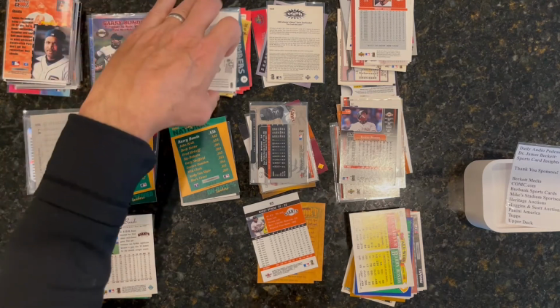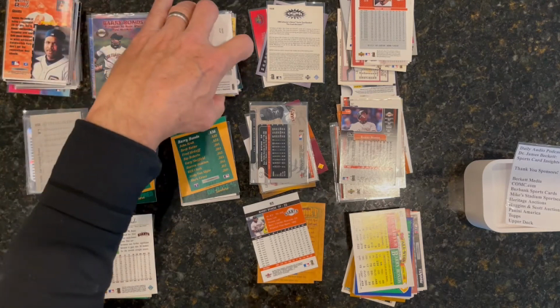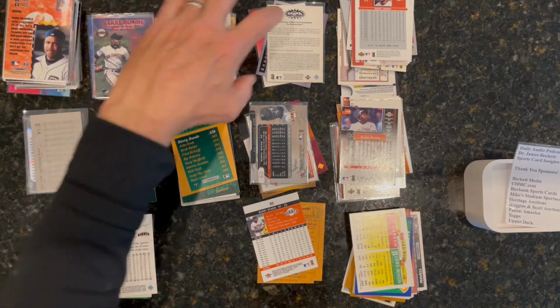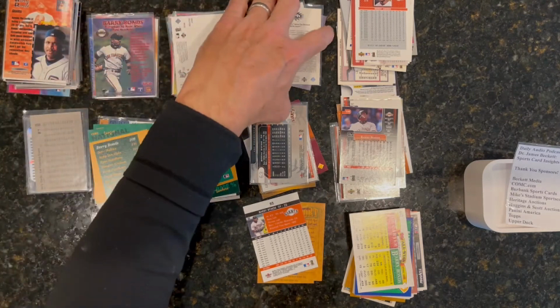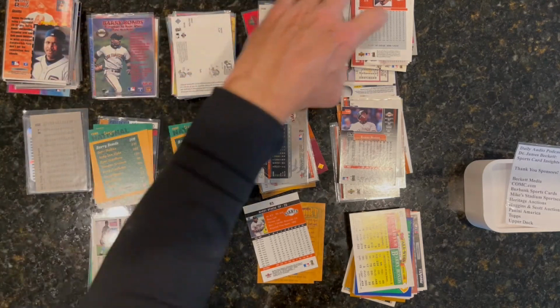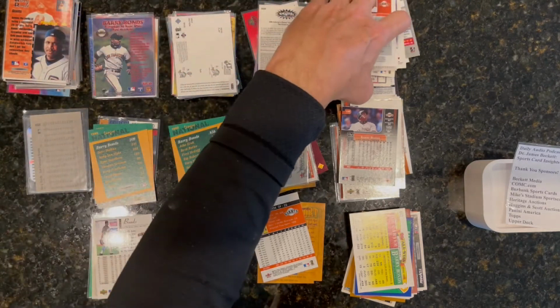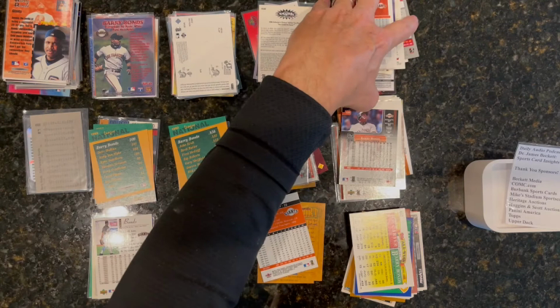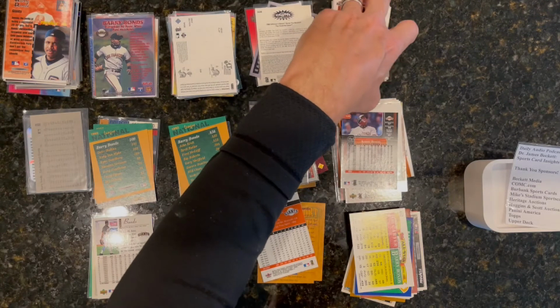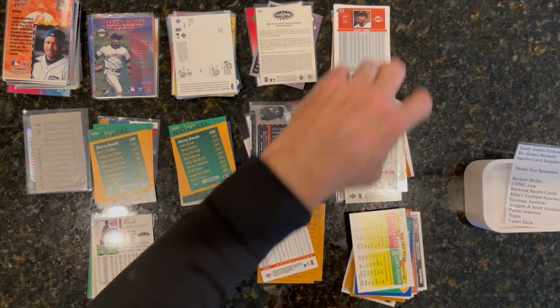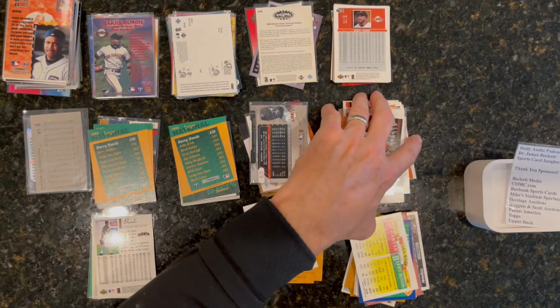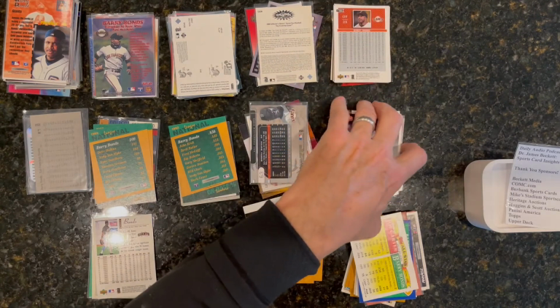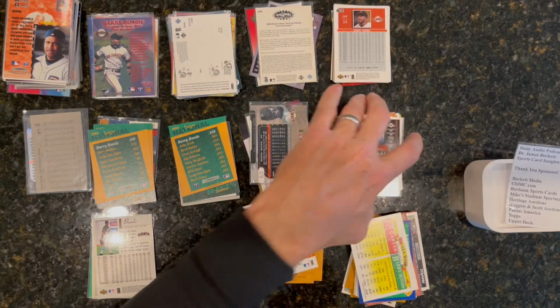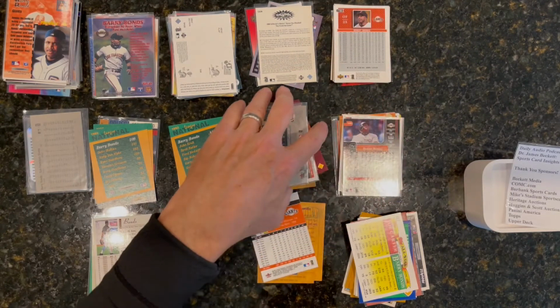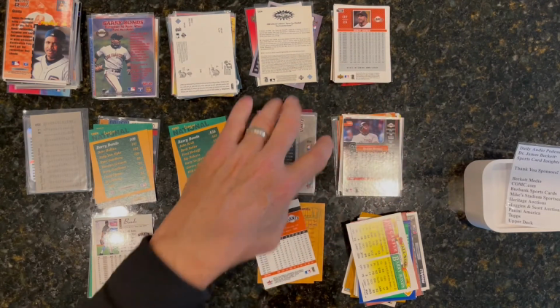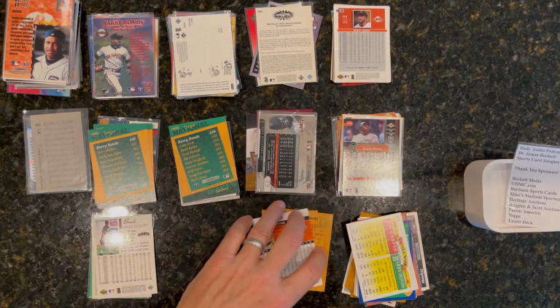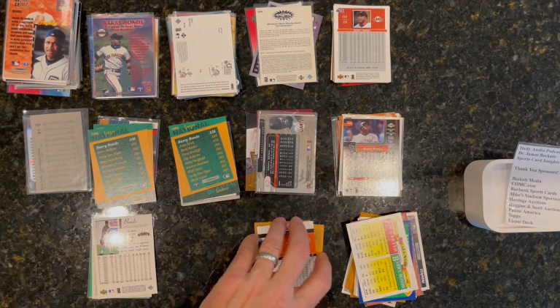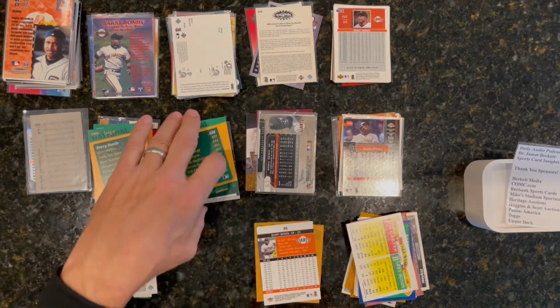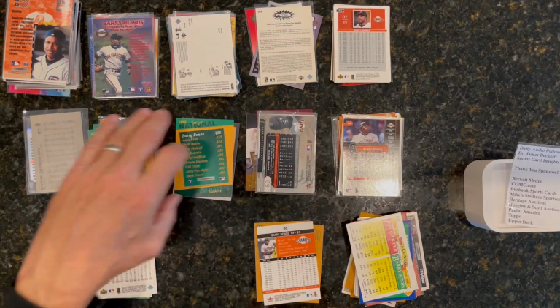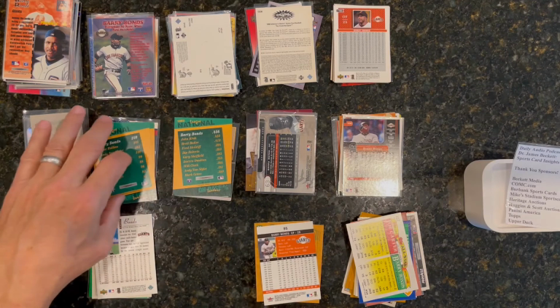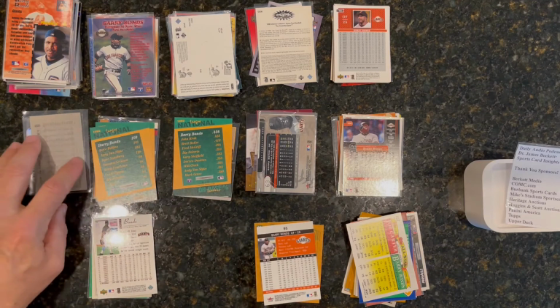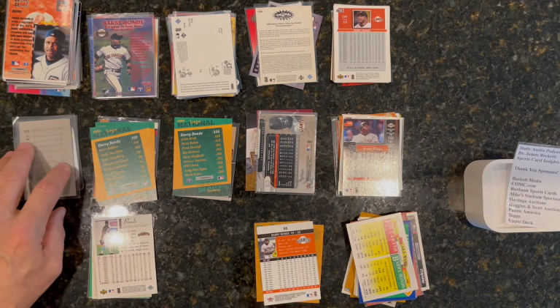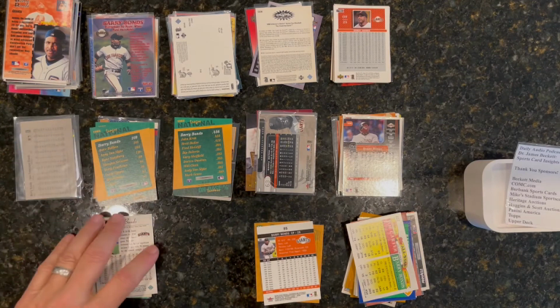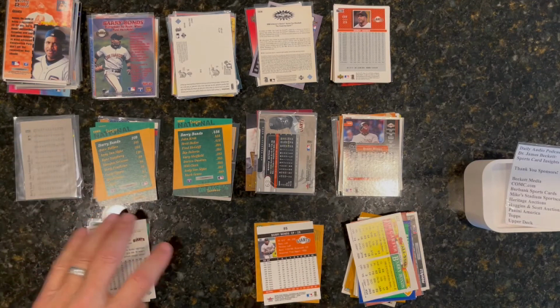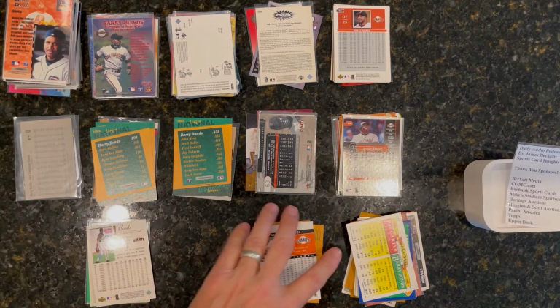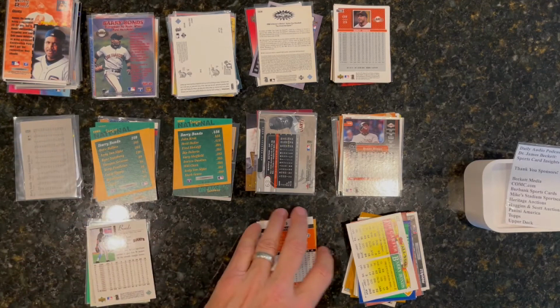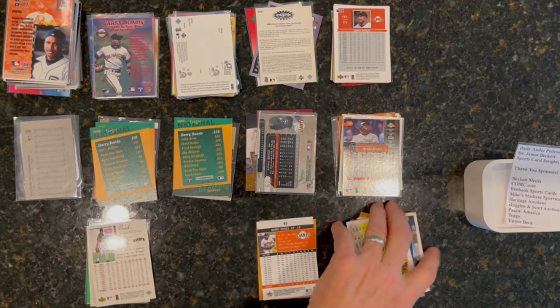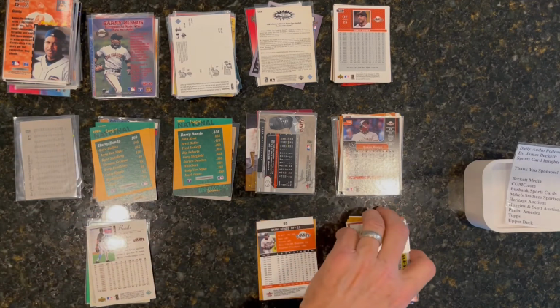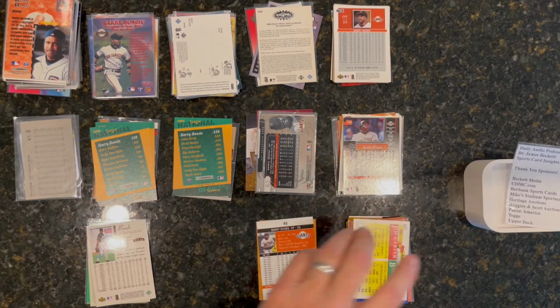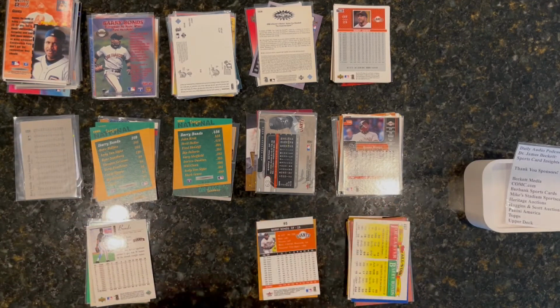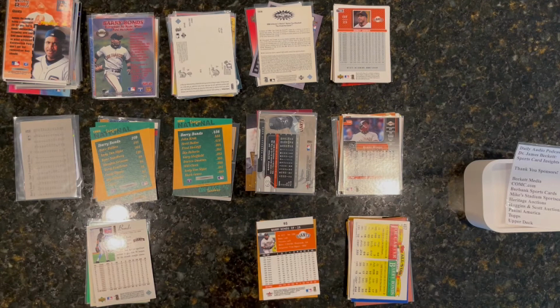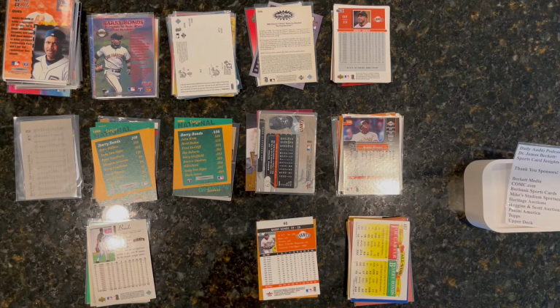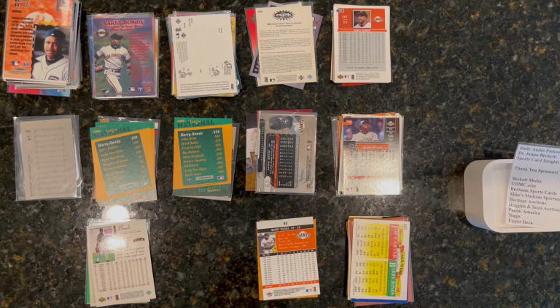This is Barry Bonds again — it's pretty overwhelming when you figure out this is just one of many players. Not my favorite, but I just happen to have a bunch of them laying around from when I go through the dollar boxes.